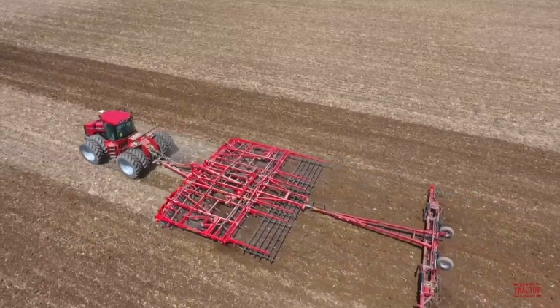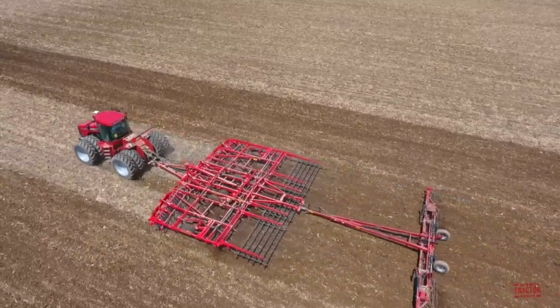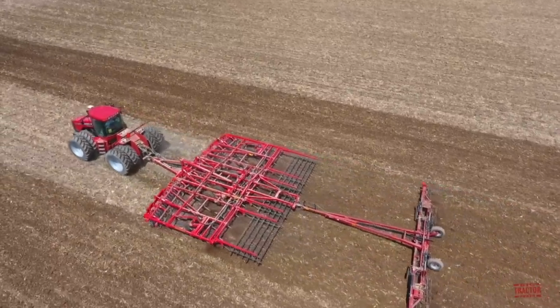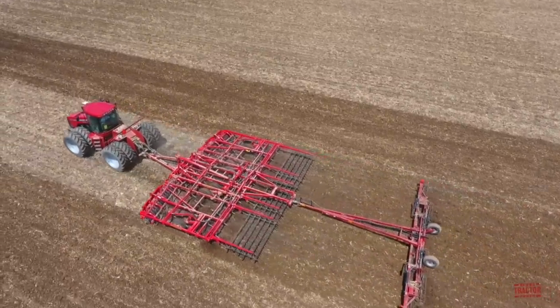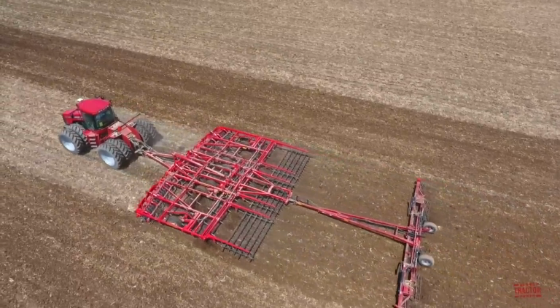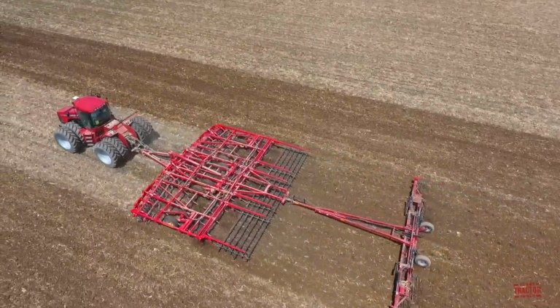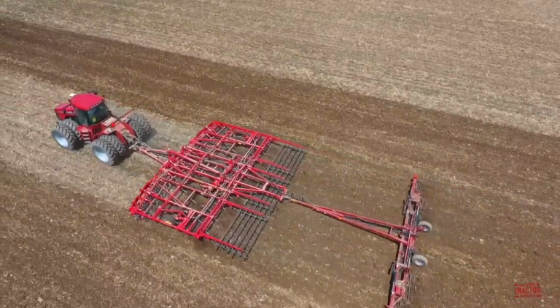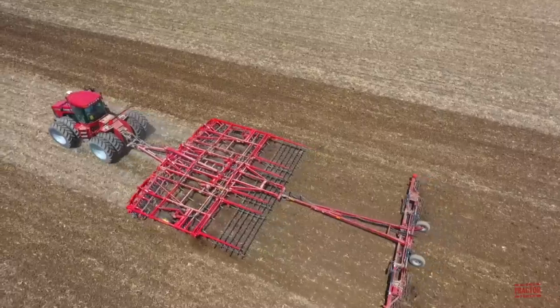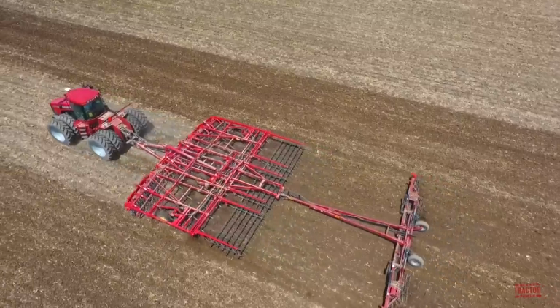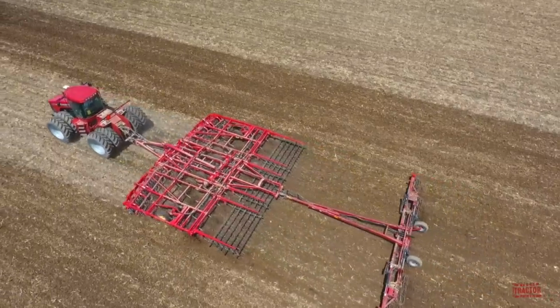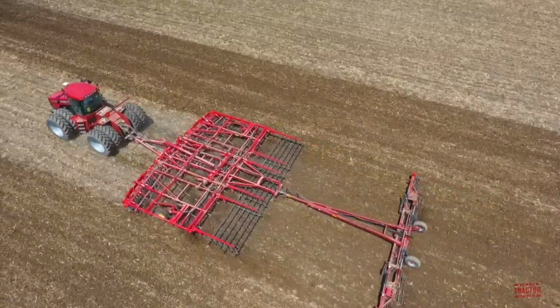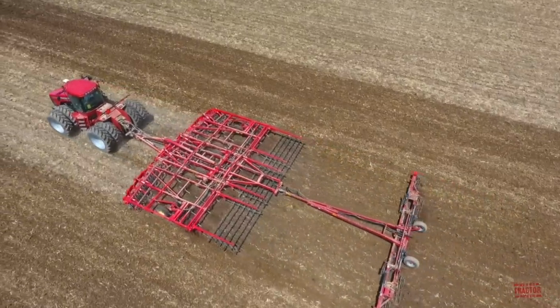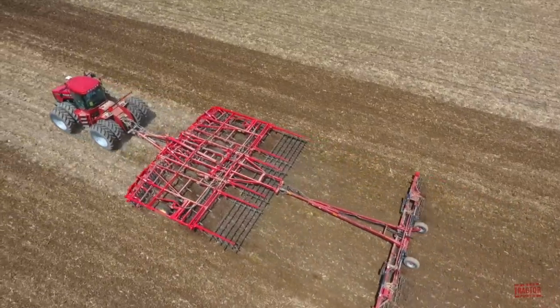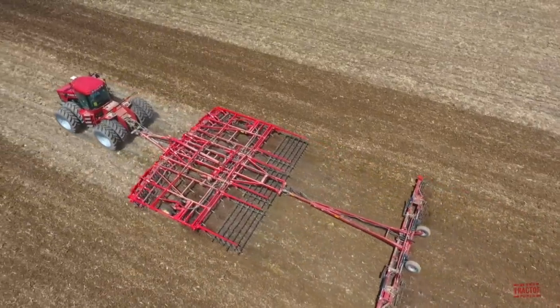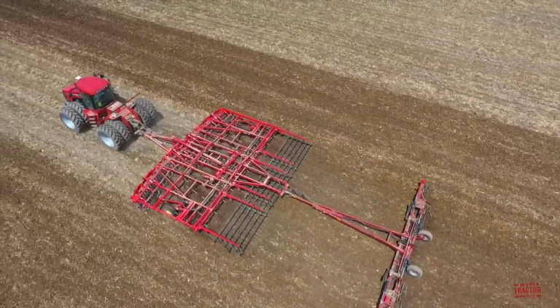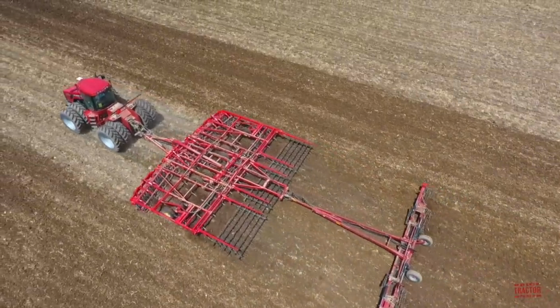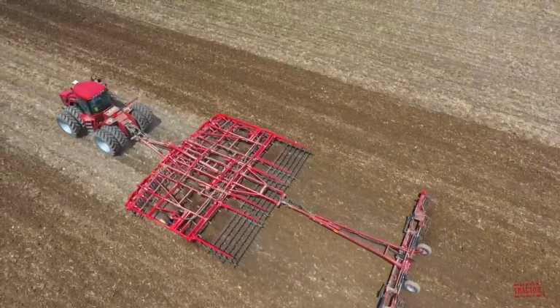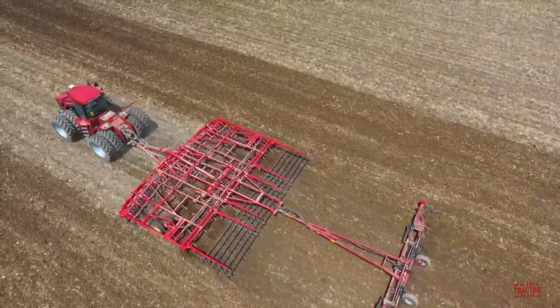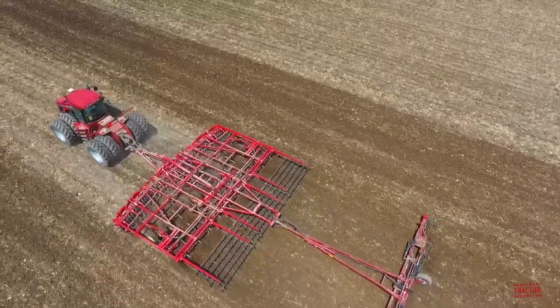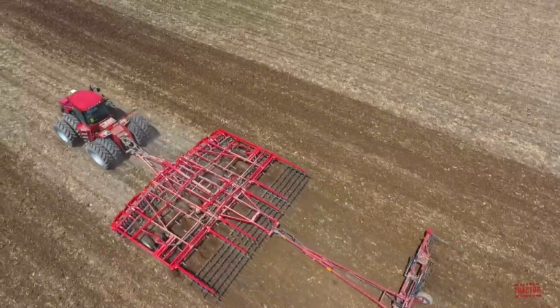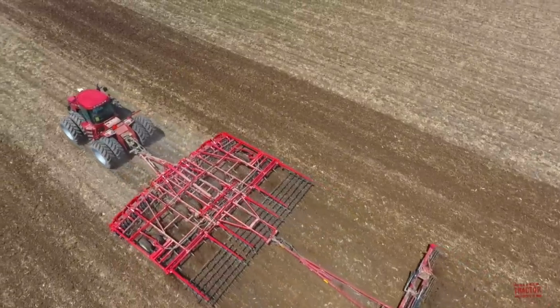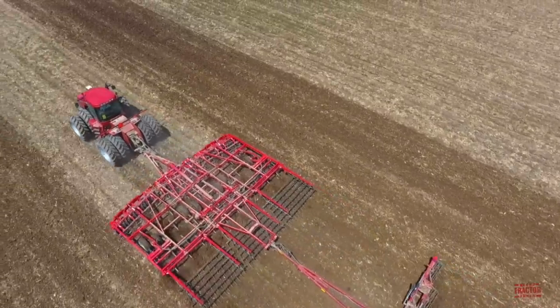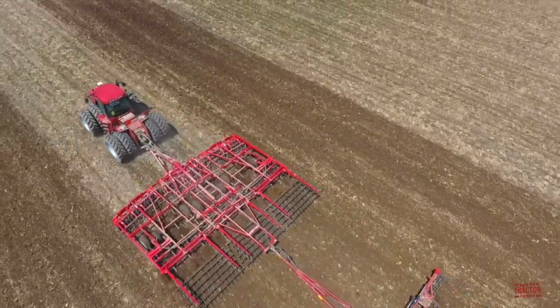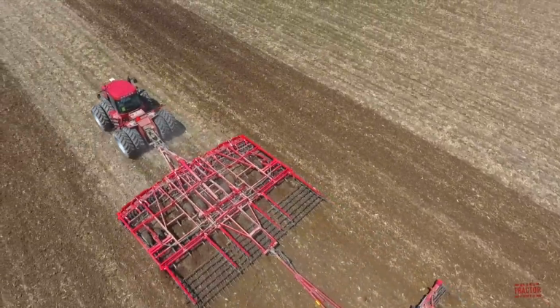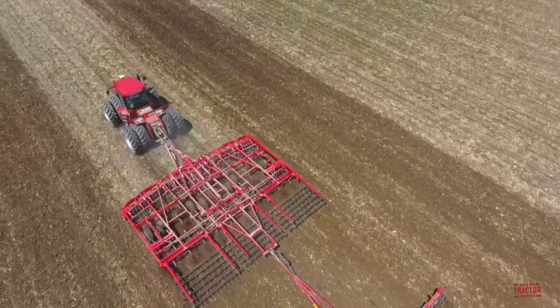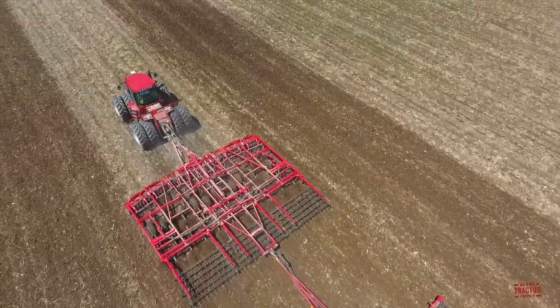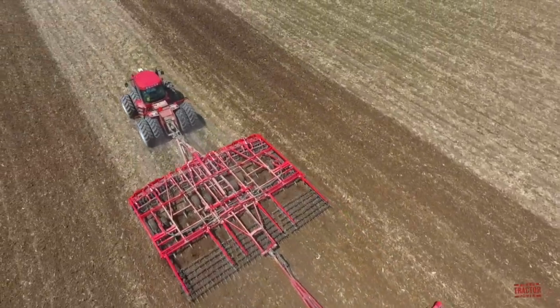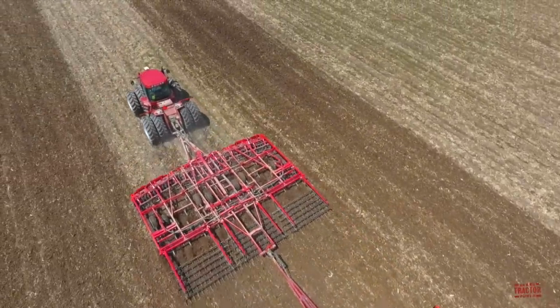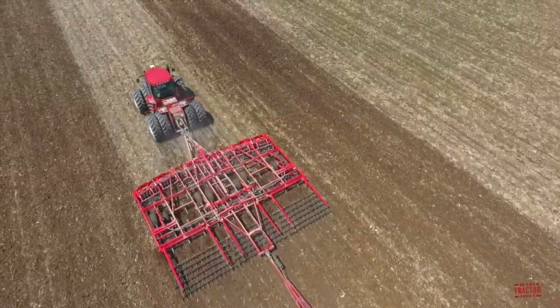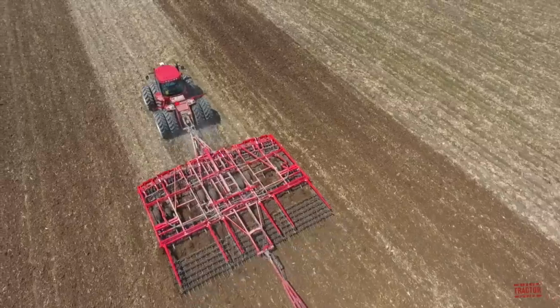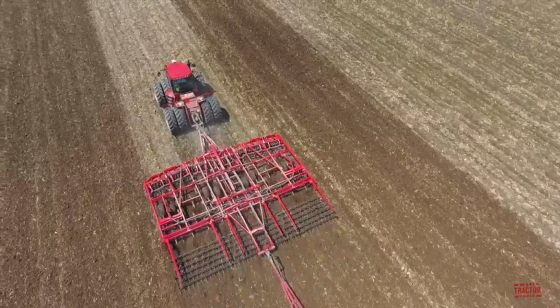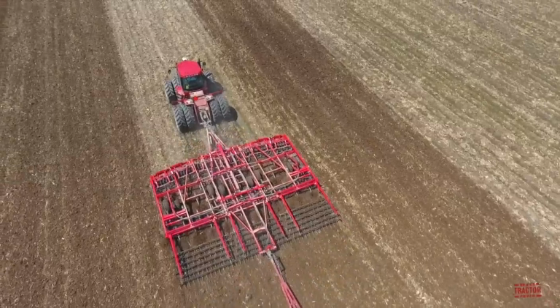The 335 Steiger features two different transmission options. It was available with a full power shift transmission featuring 16 forward and two reverse speeds. A gear transmission was also available with 24 forward and six reverse speeds.